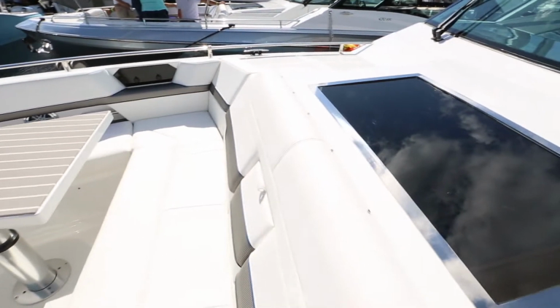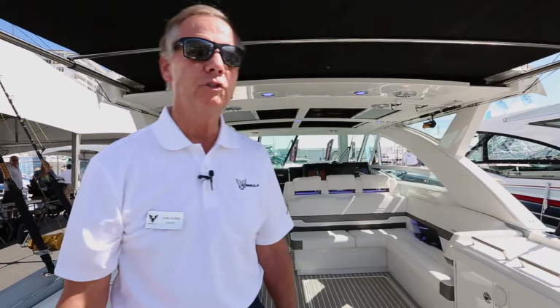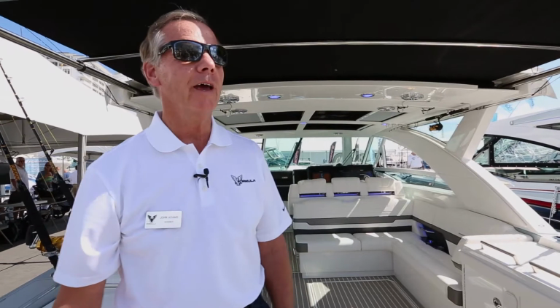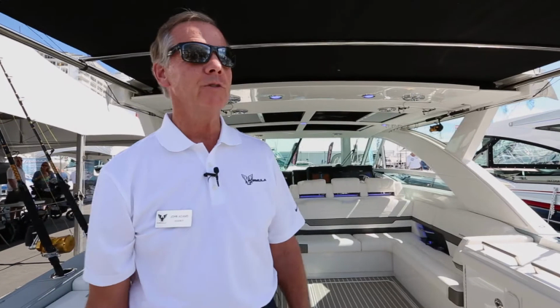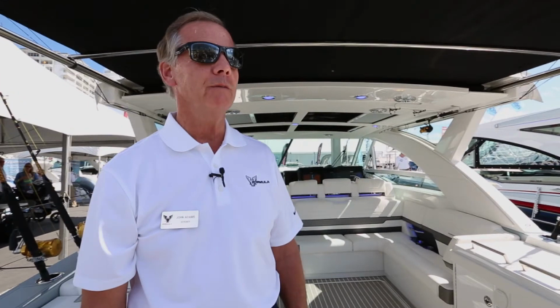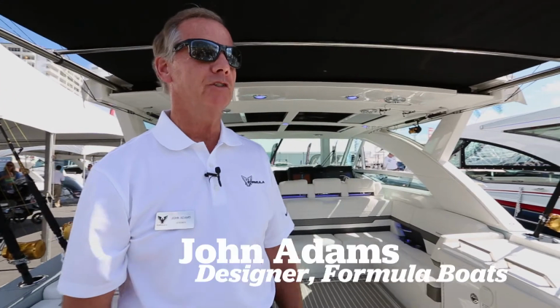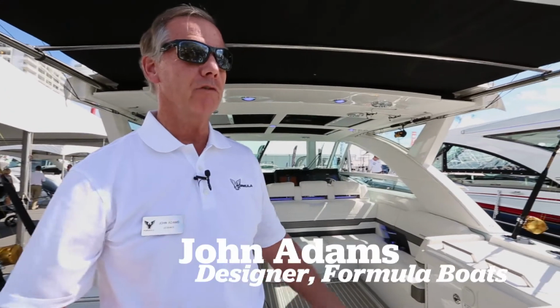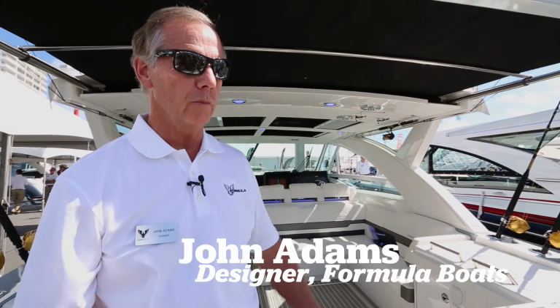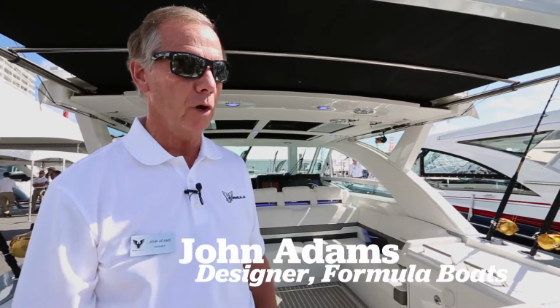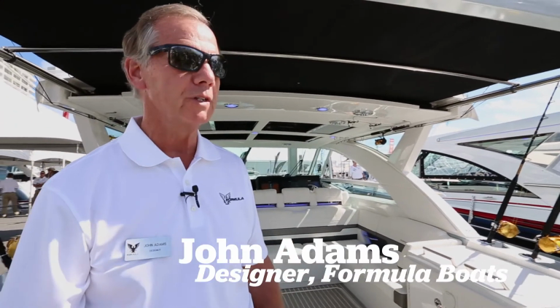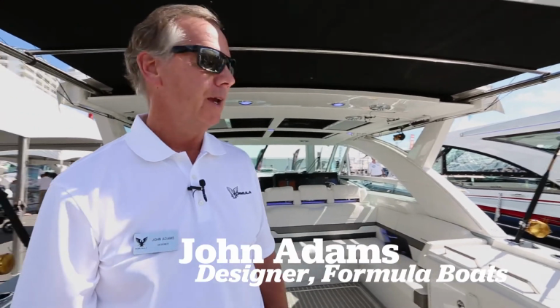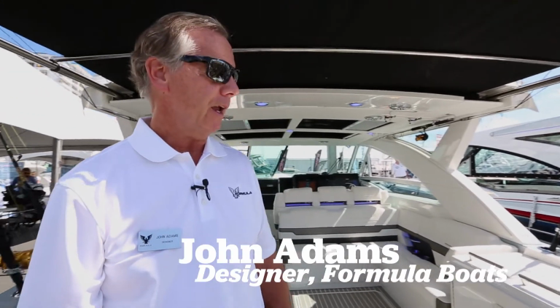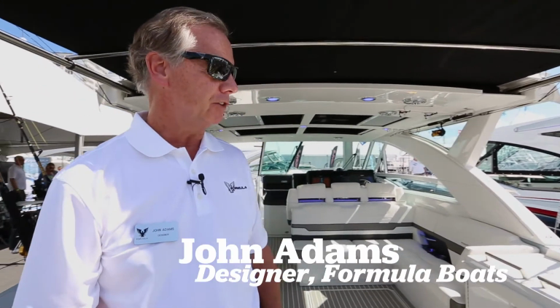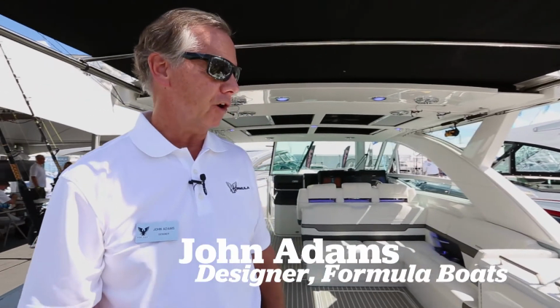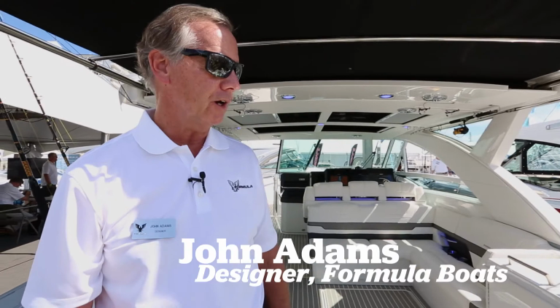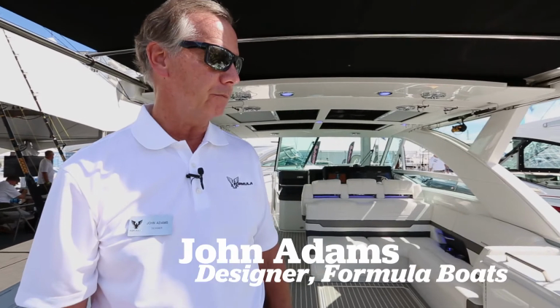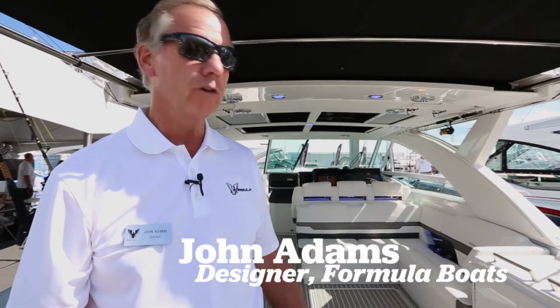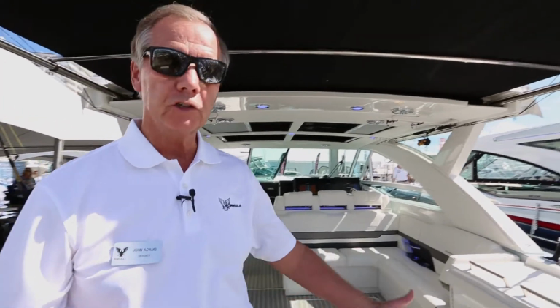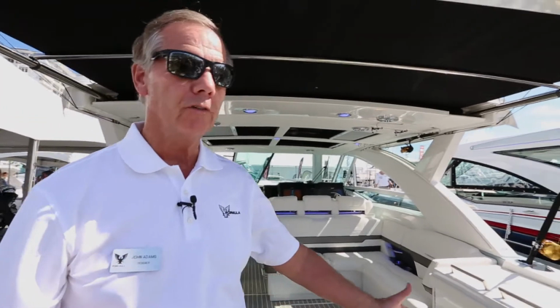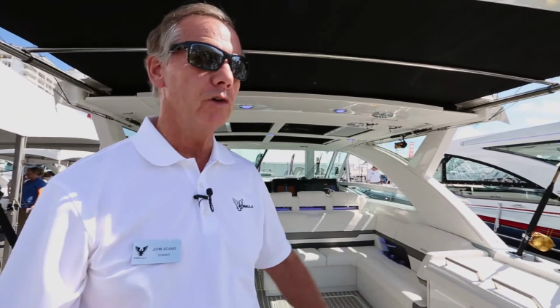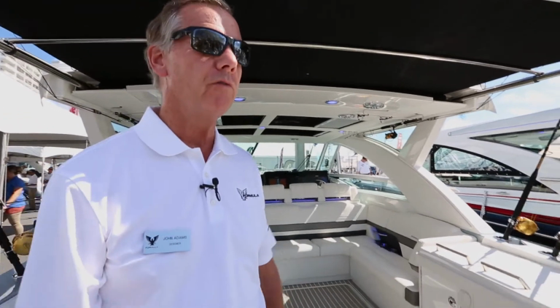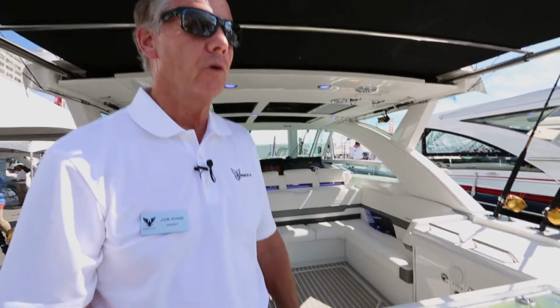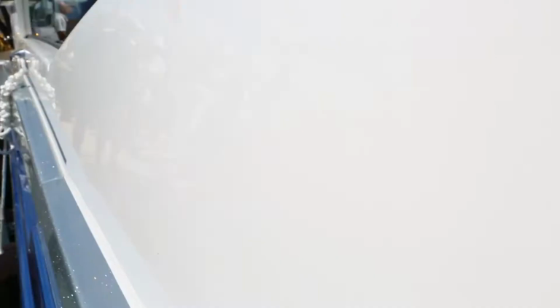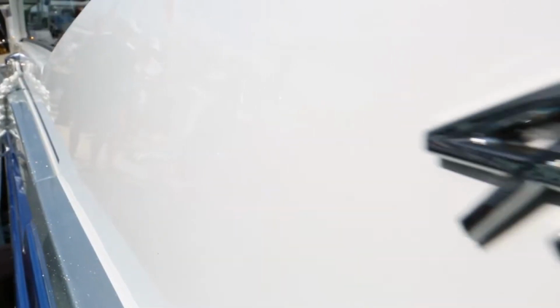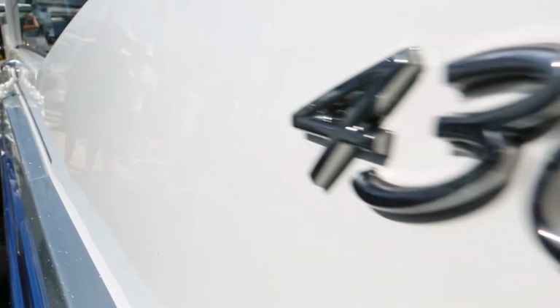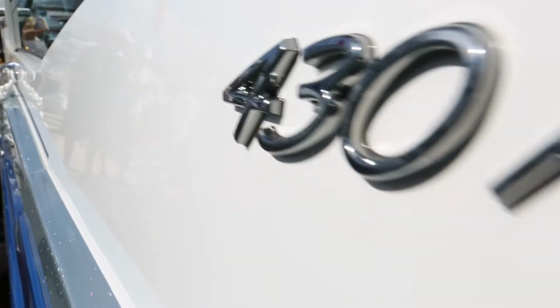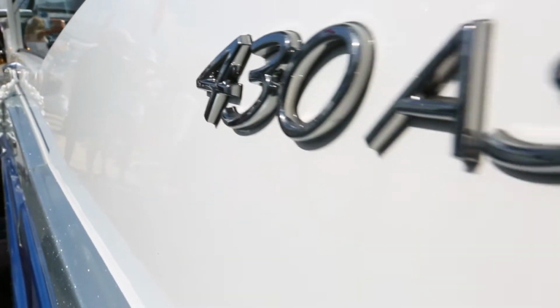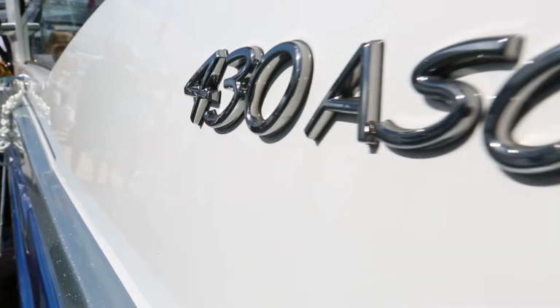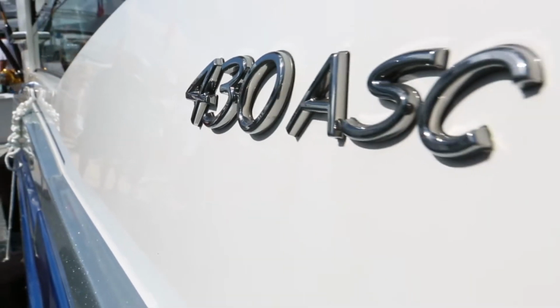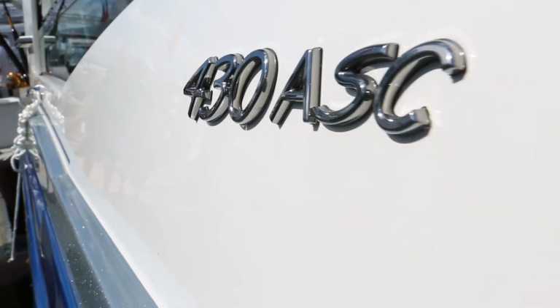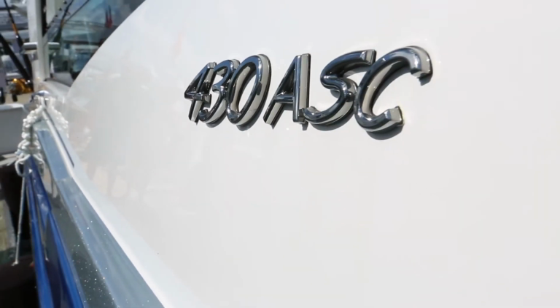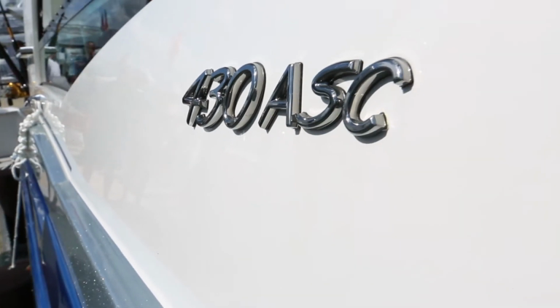I'm John Adams. I'm the designer for Formula Boats and this is our introduction of our new 430 ASC all sport crossover.